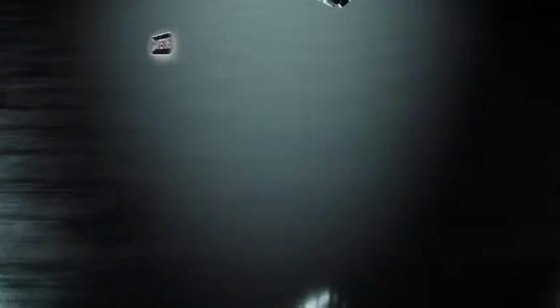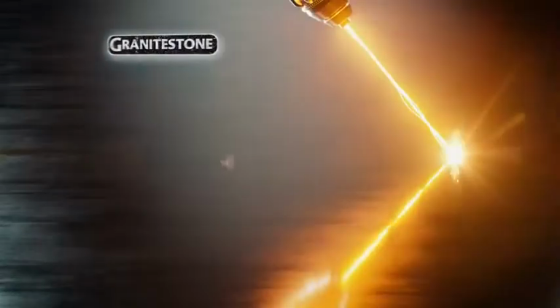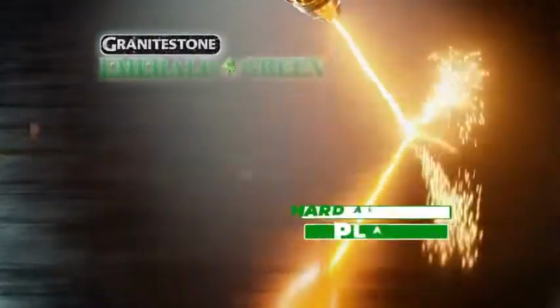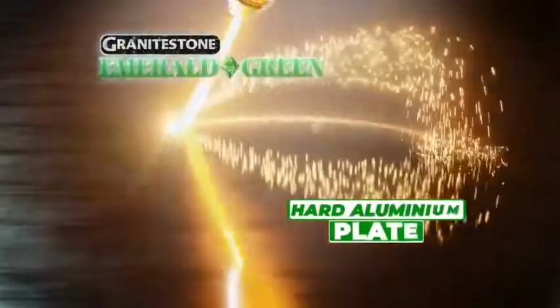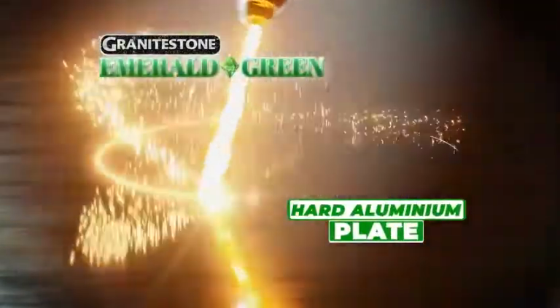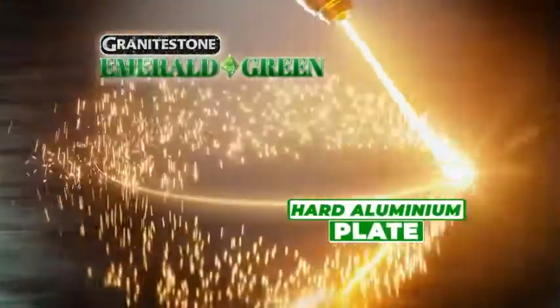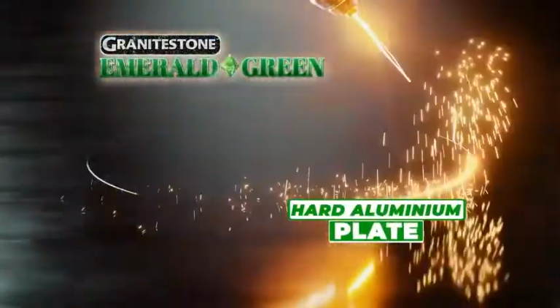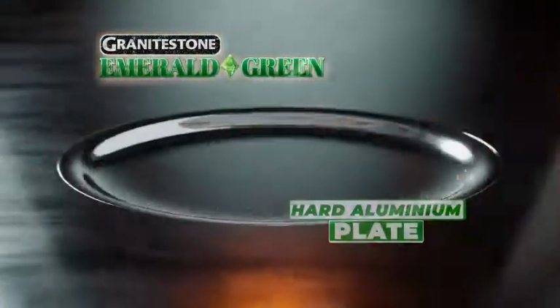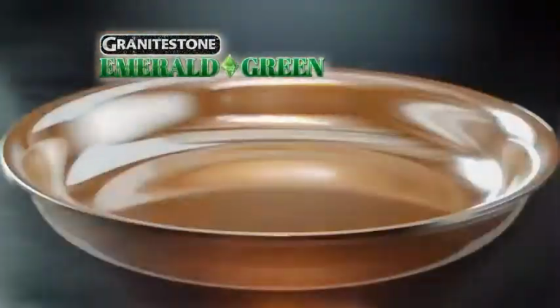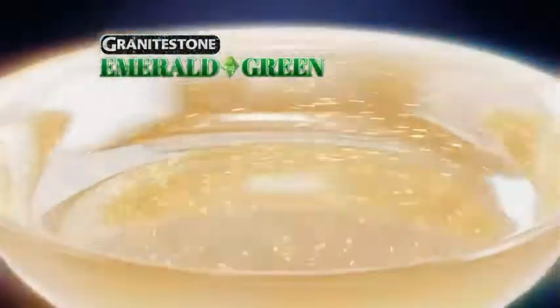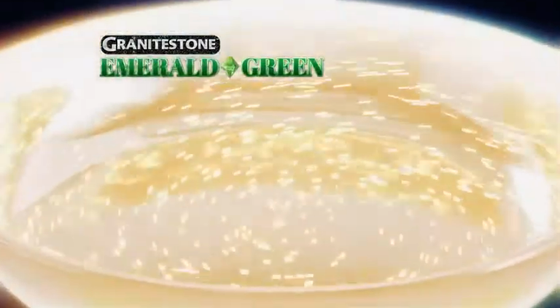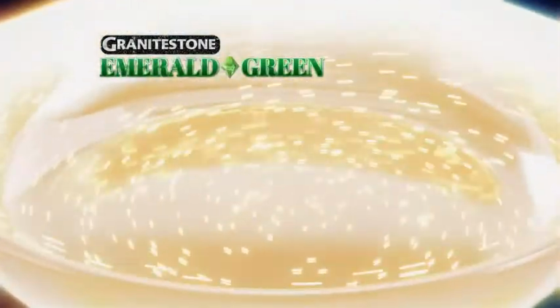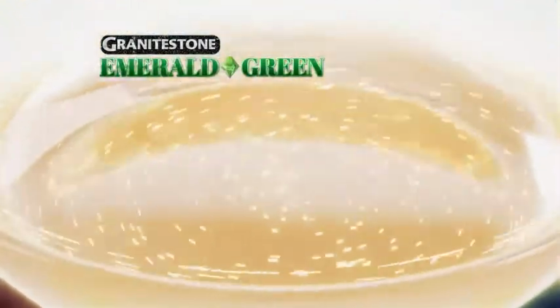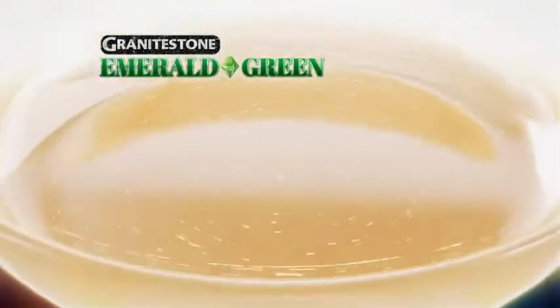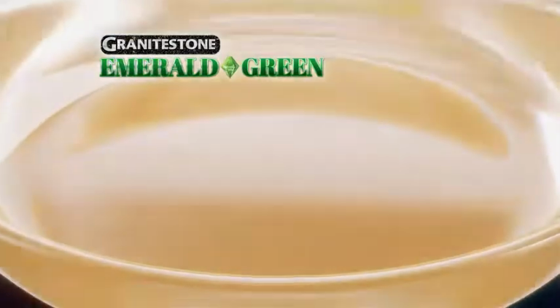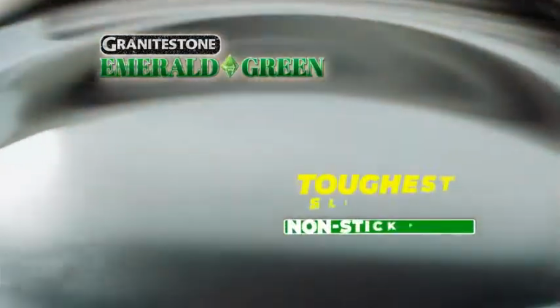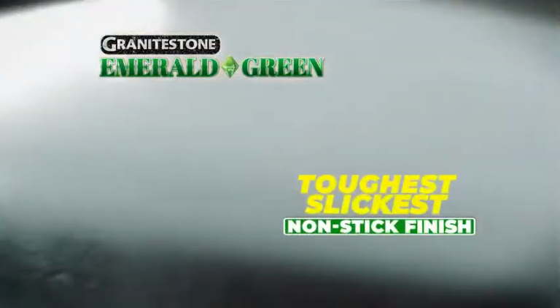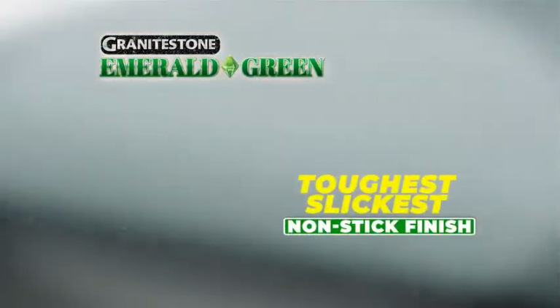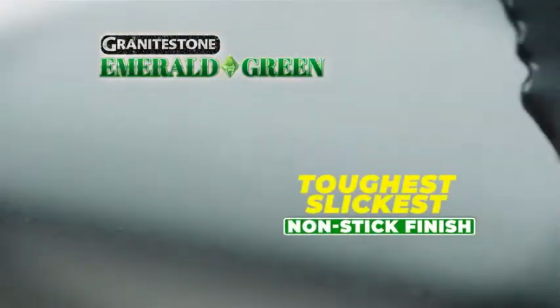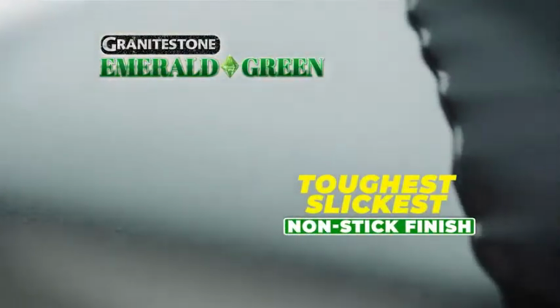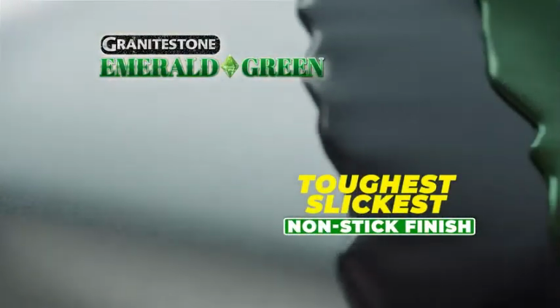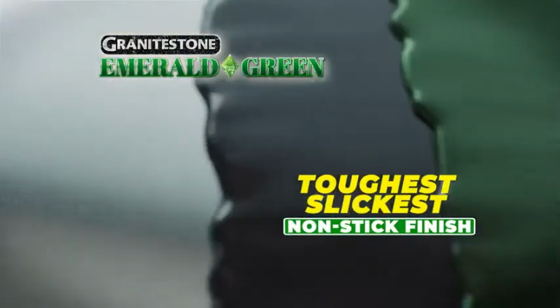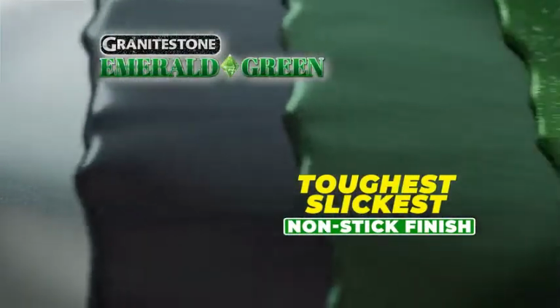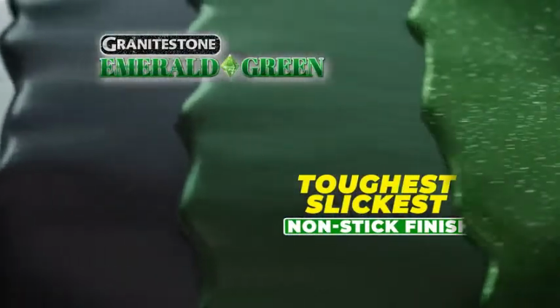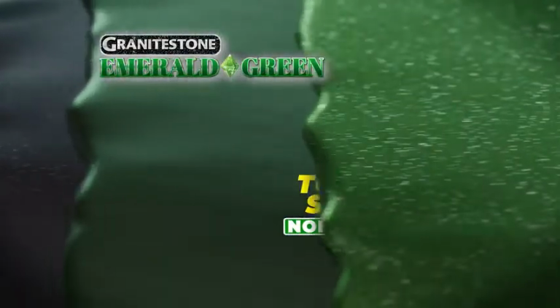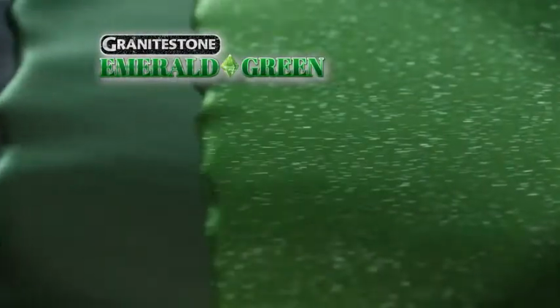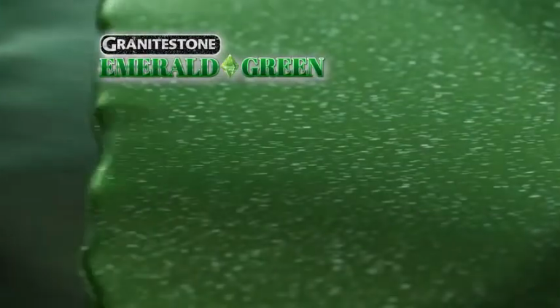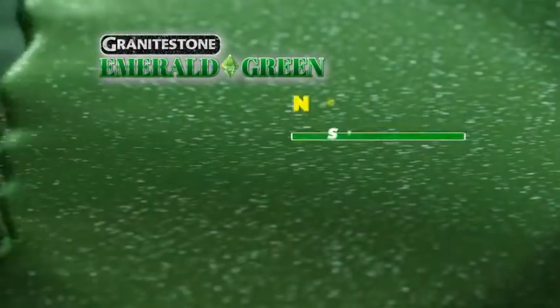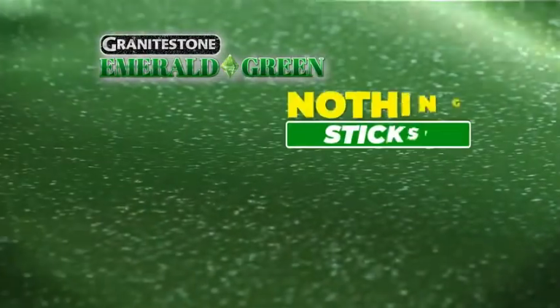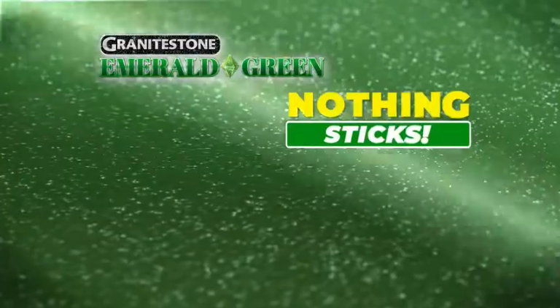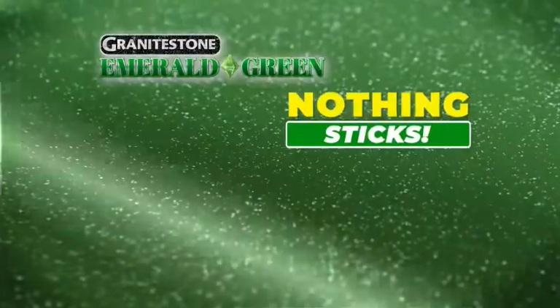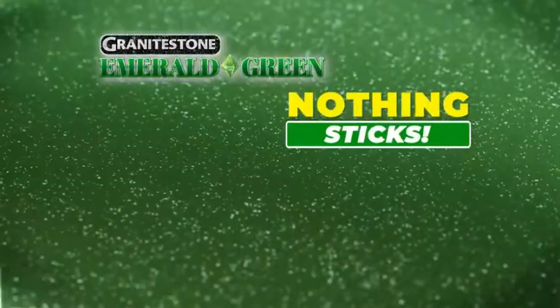It's constructed from a hard aluminum plate for even heat distribution, and coated three times with our durable, ultra-nonstick Granite Stone Emerald Green finish. It's so slick, virtually nothing sticks.